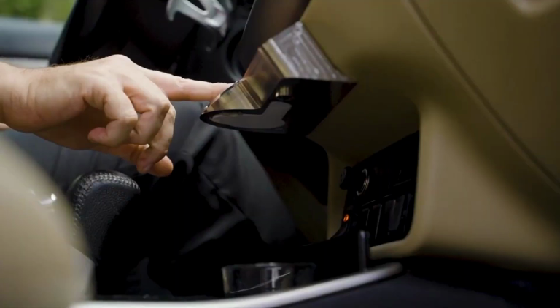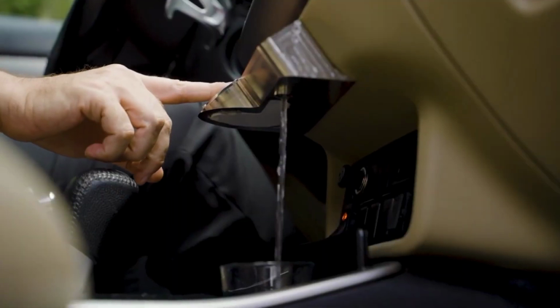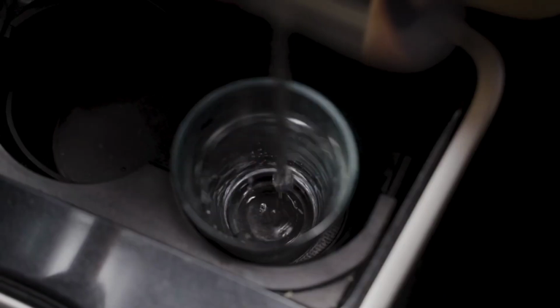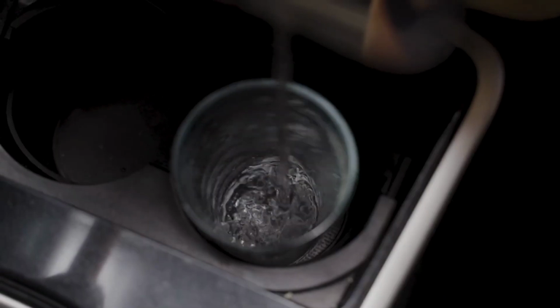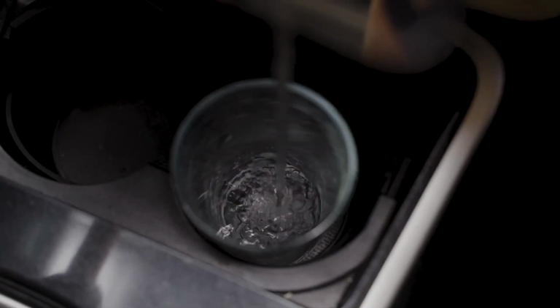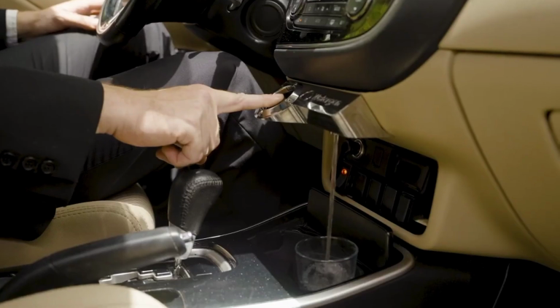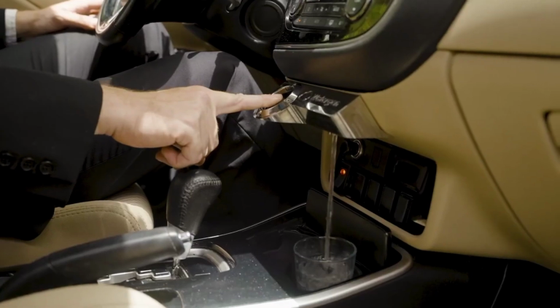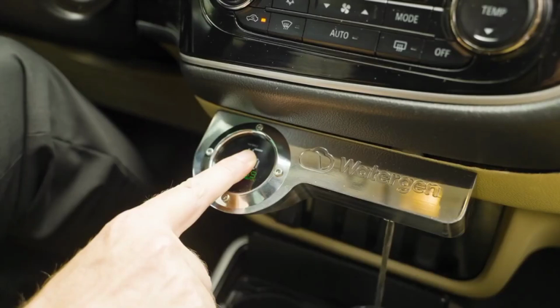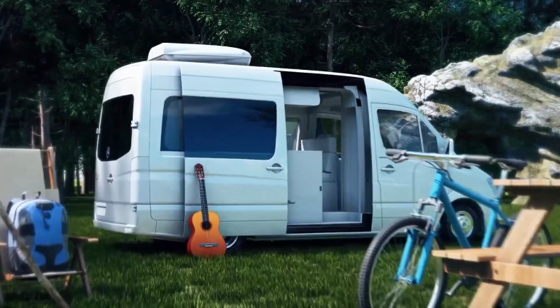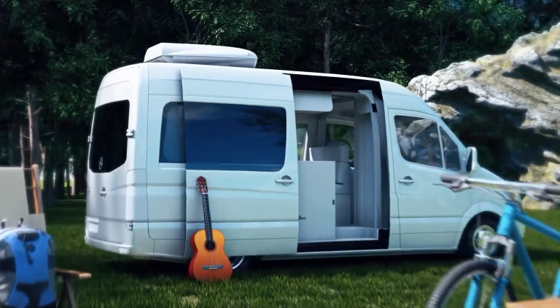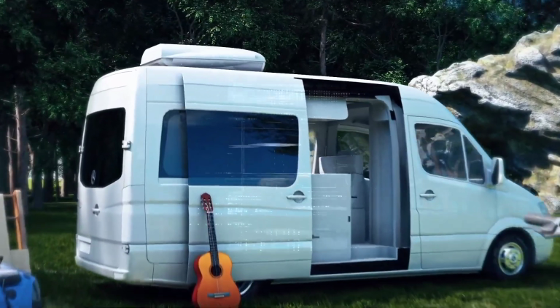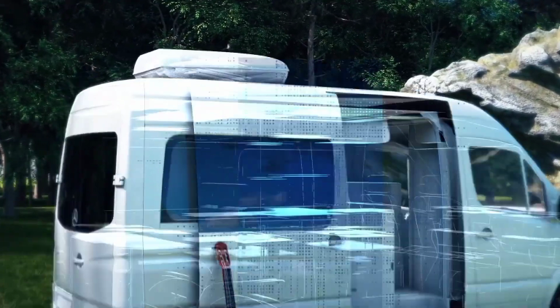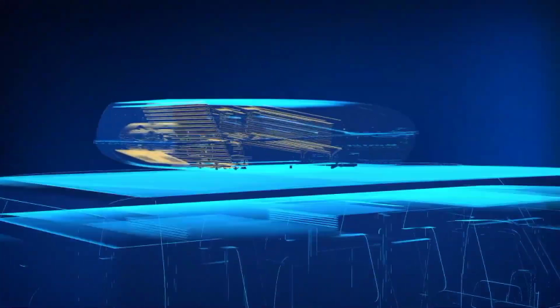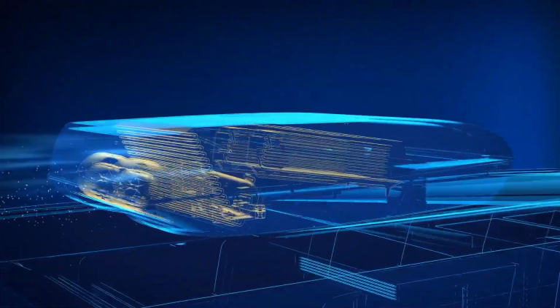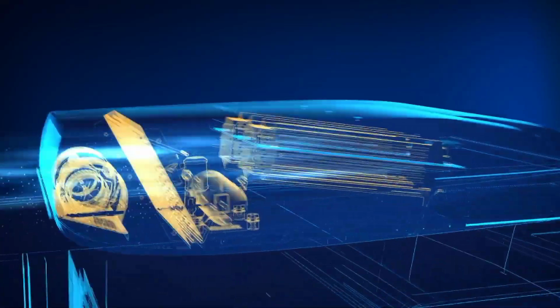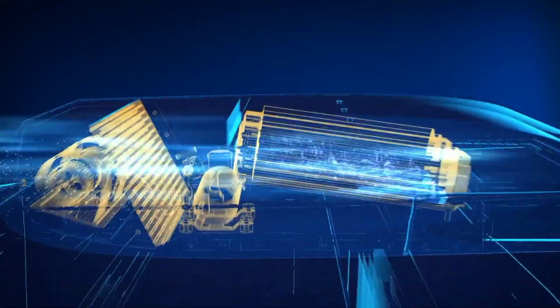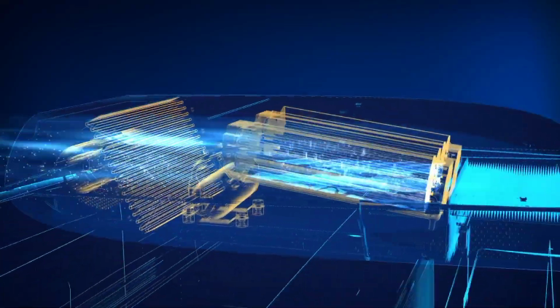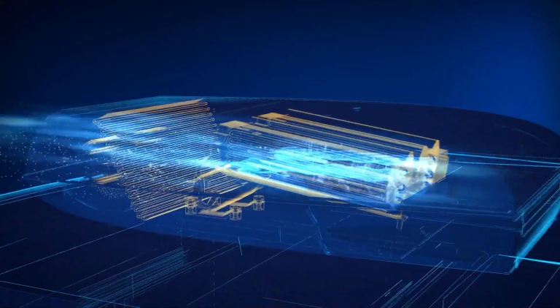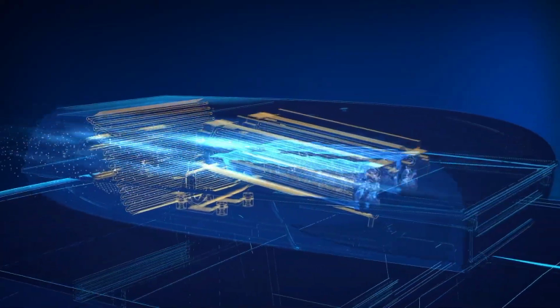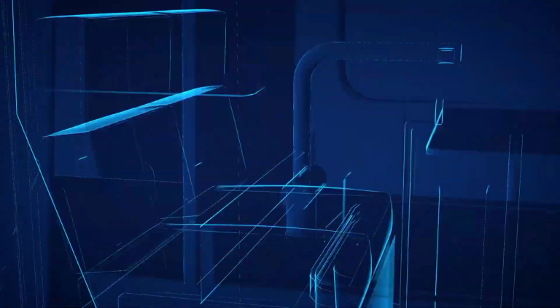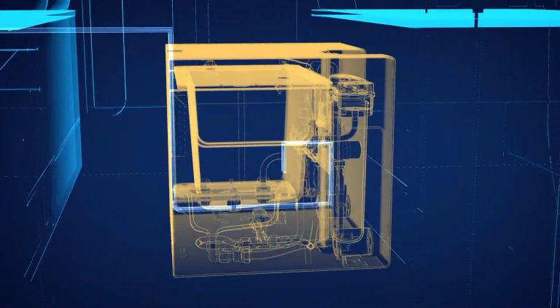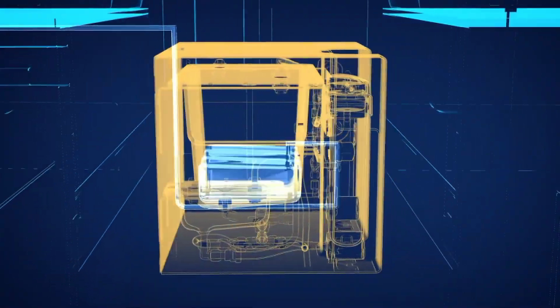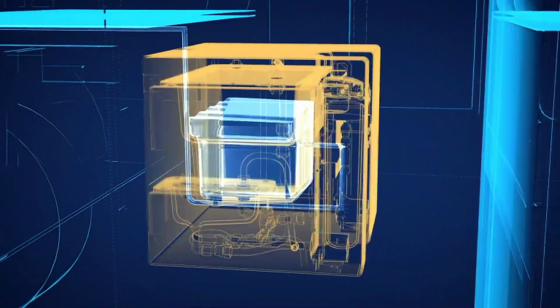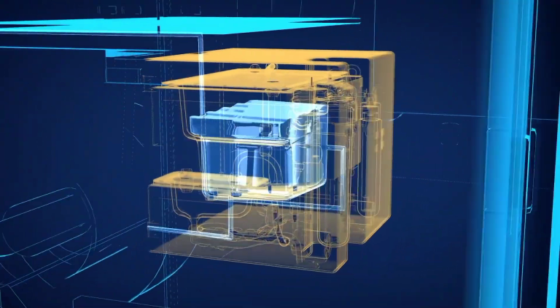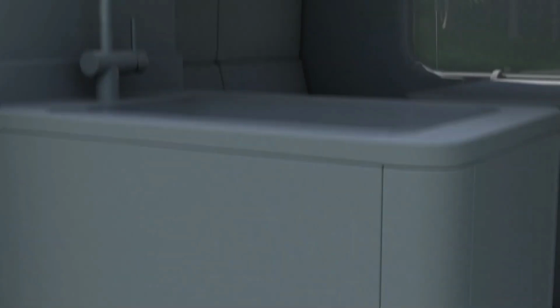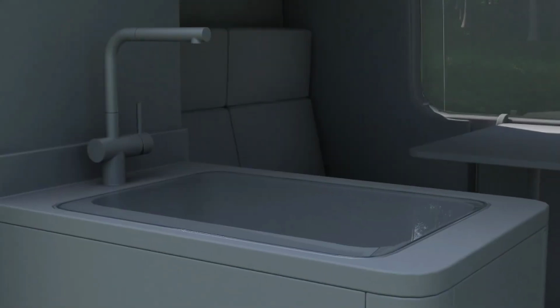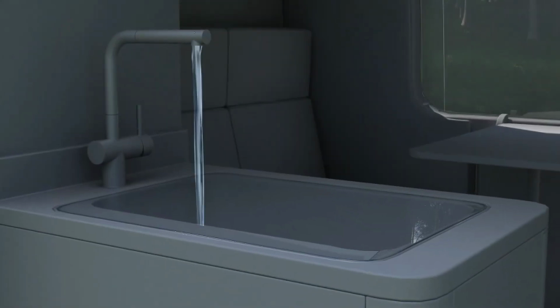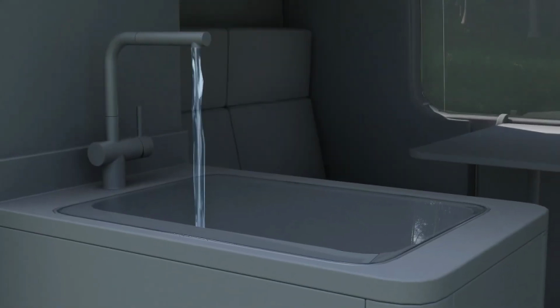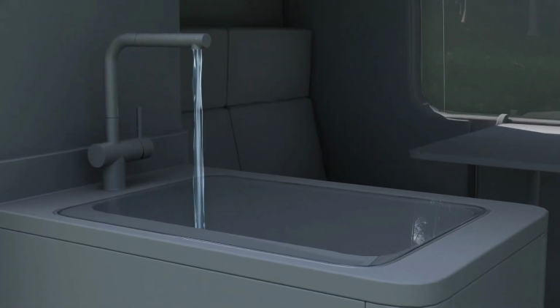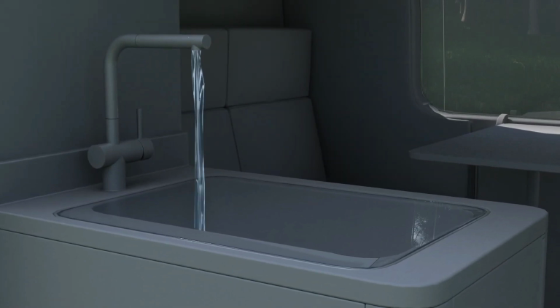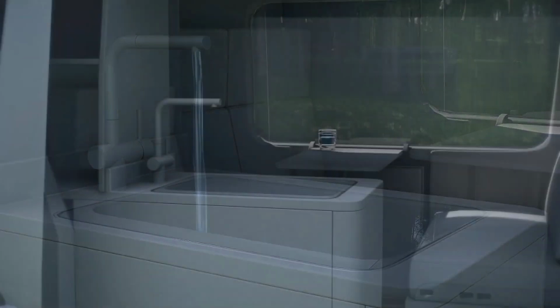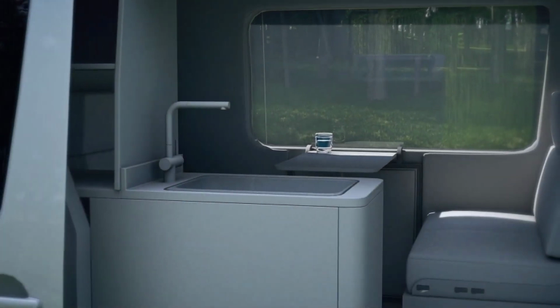Imagine staying hydrated on the go with the in-car water generator. This innovative system extracts water from the air, providing you with fresh, clean drinks wherever you are — perfect for long trips or emergency situations.